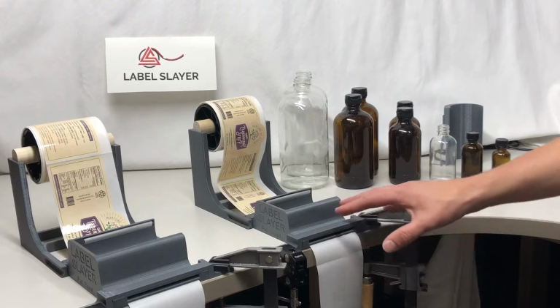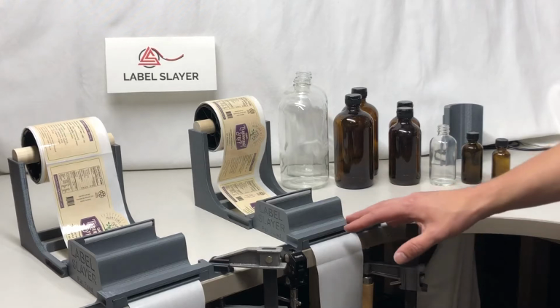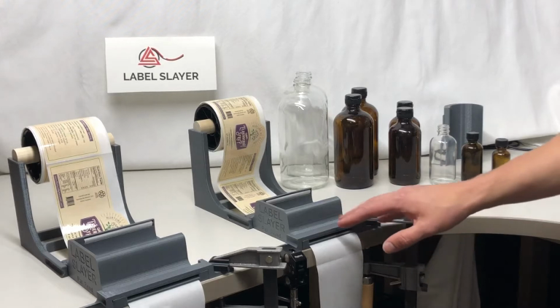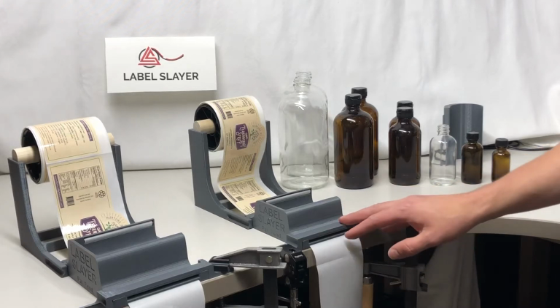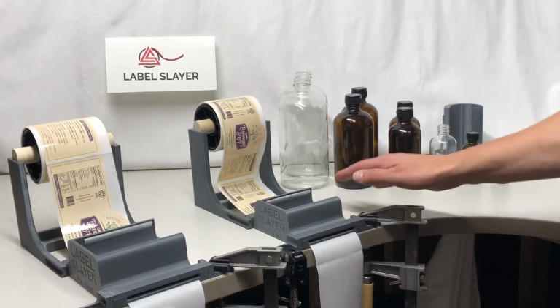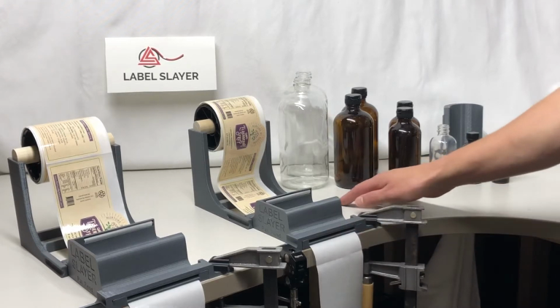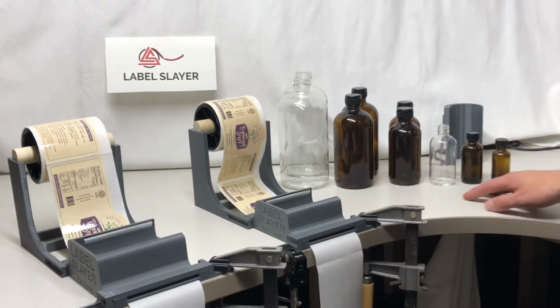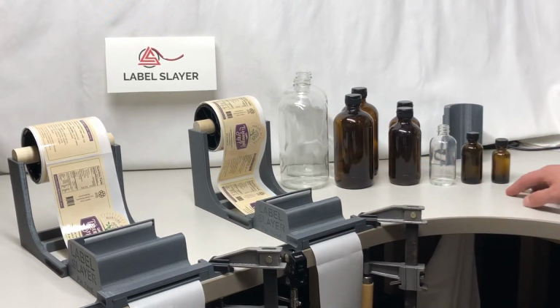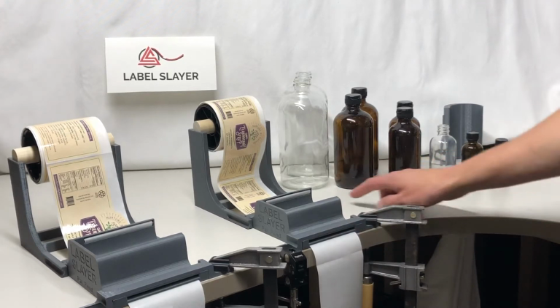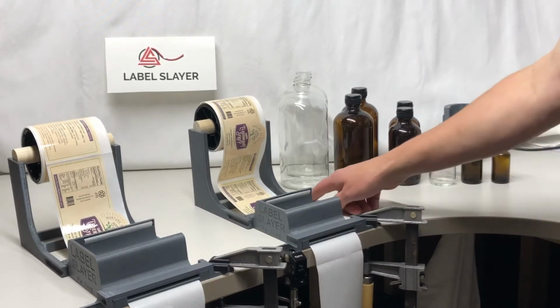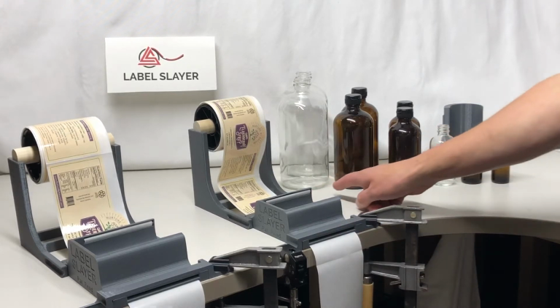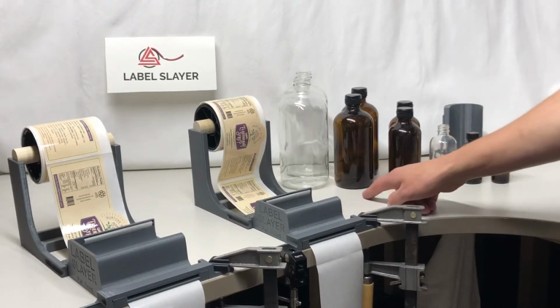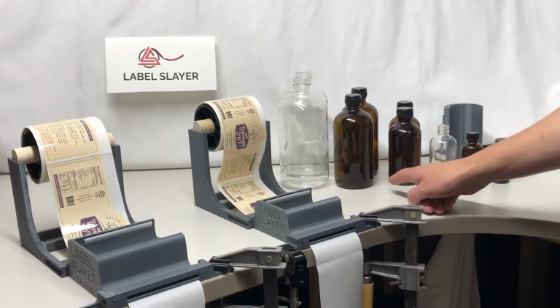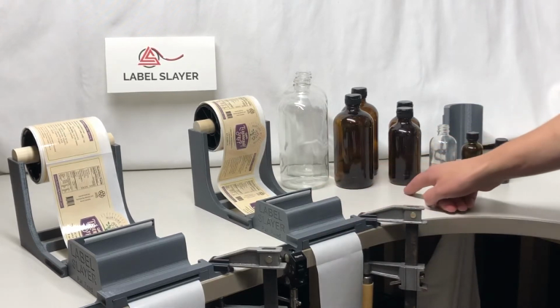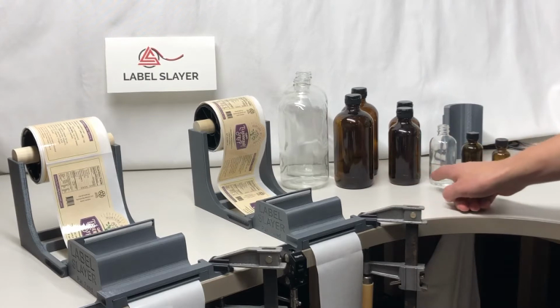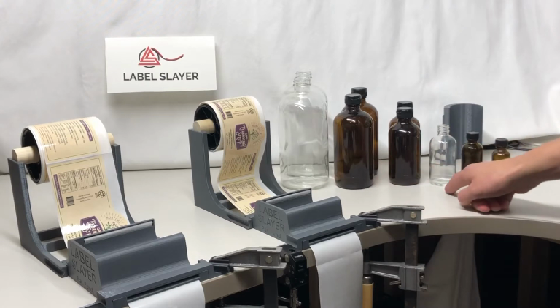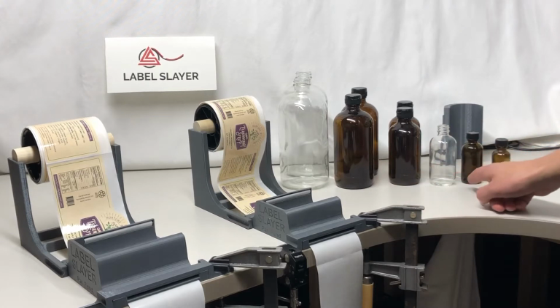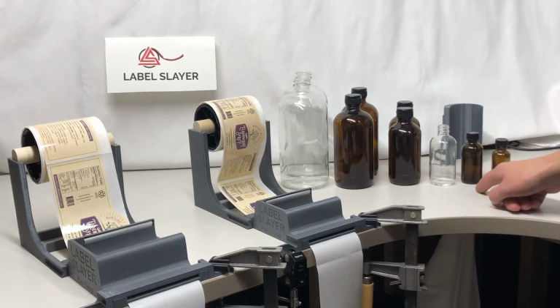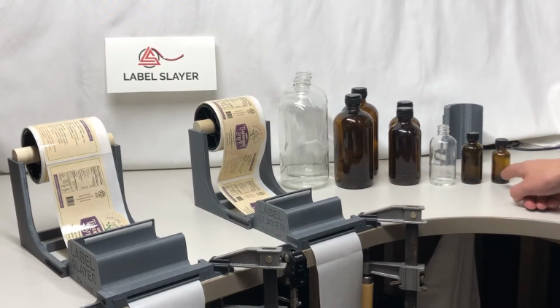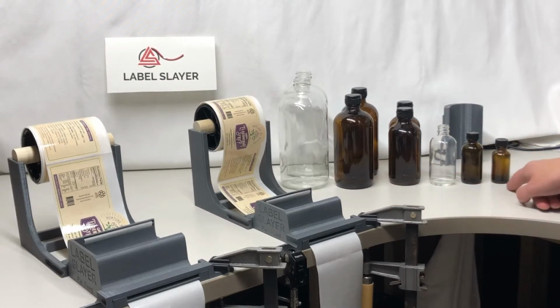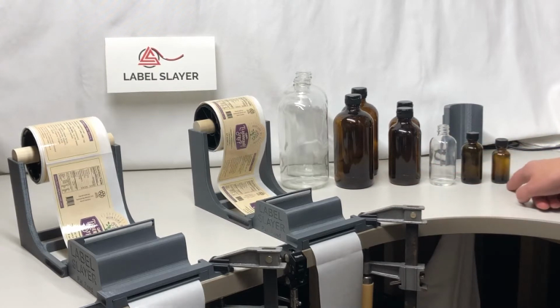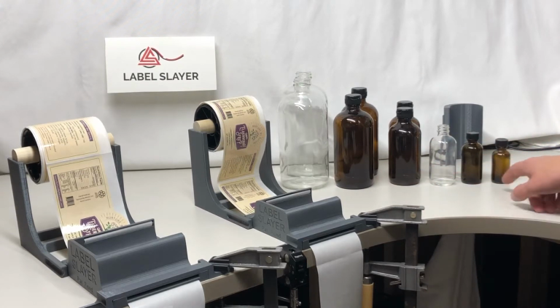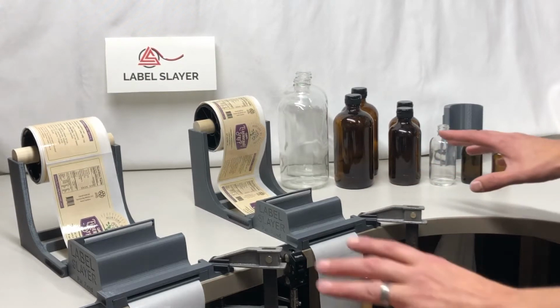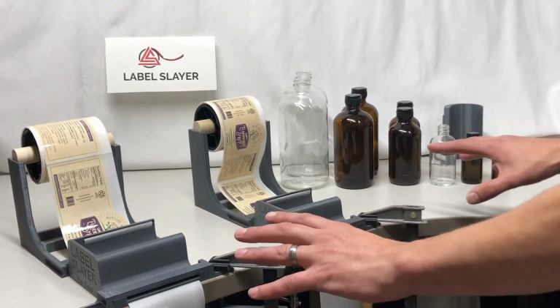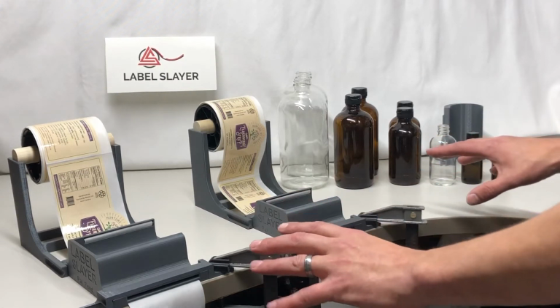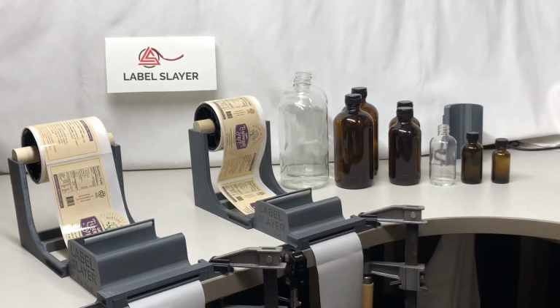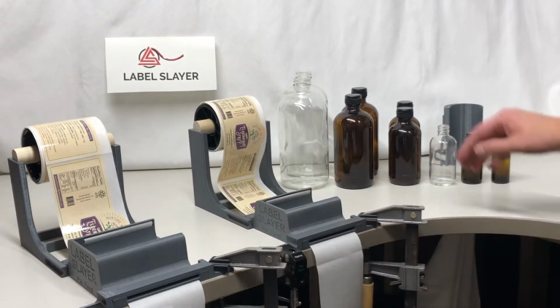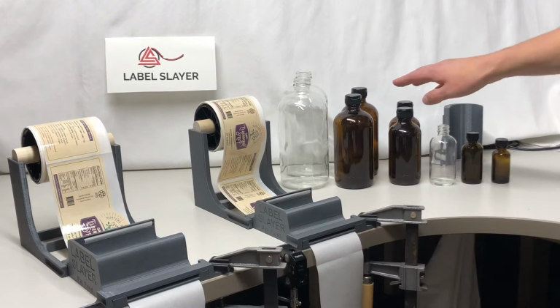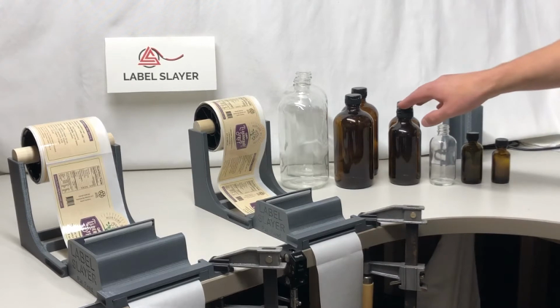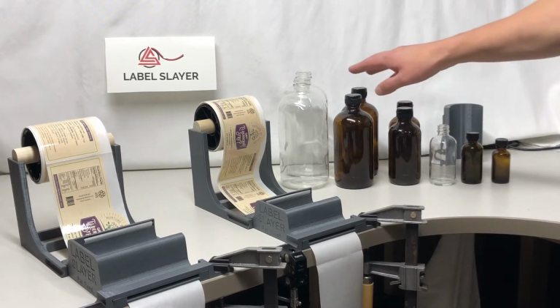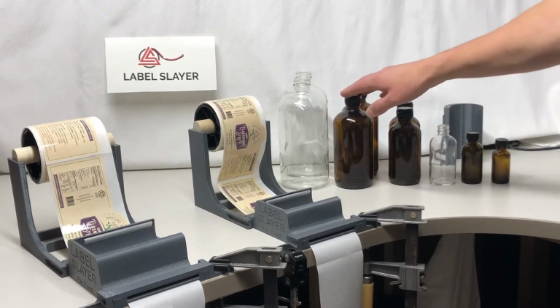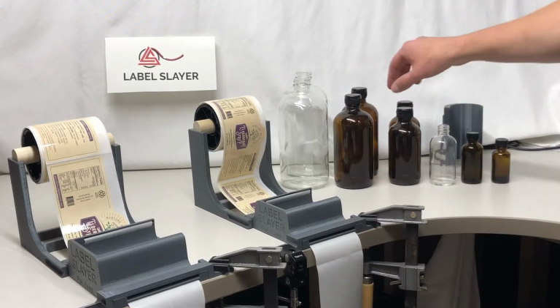Here's a demonstration of the Label Slayer on the common Boston Rounds — from 32-ounce, 16-ounce, 8-ounce, 4-ounce, 2-ounce, and even 1-ounce. This will be a quick demonstration of both the 8-ounce and the 16-ounce.